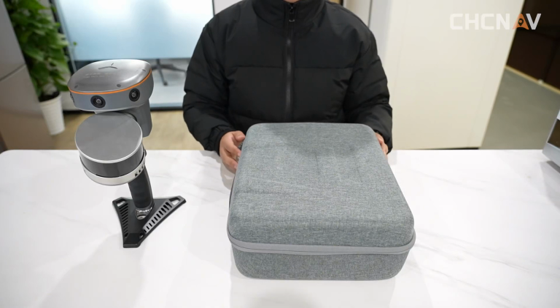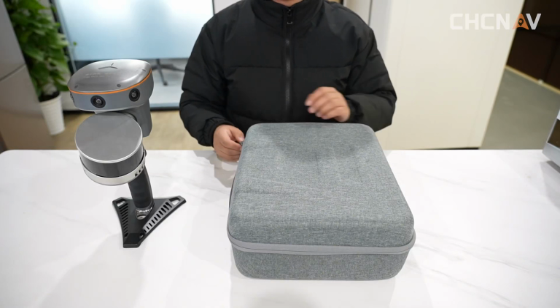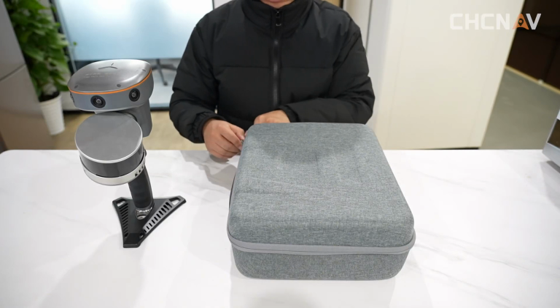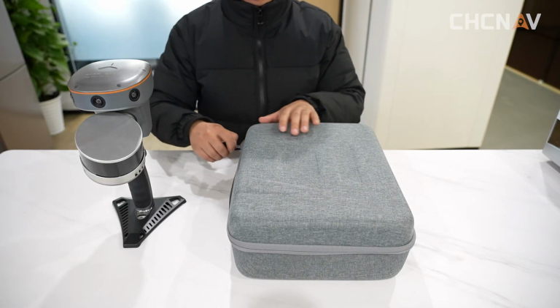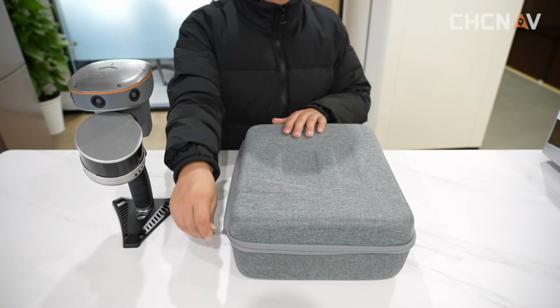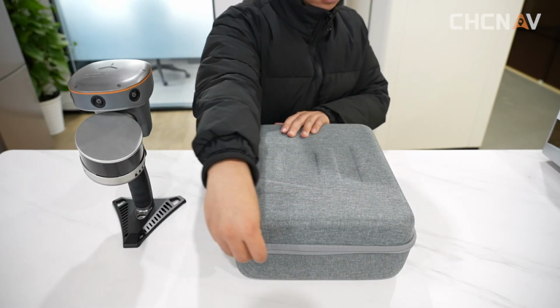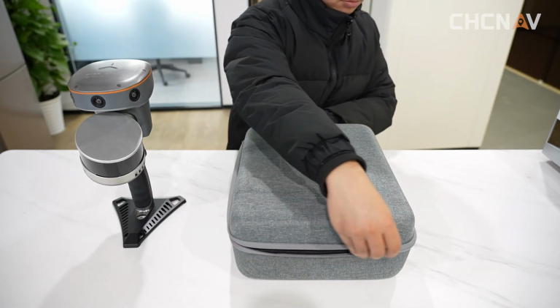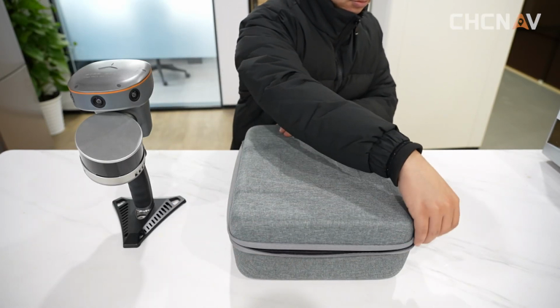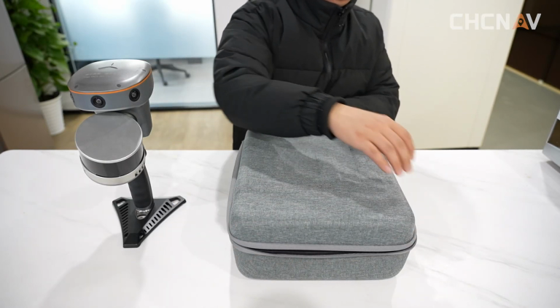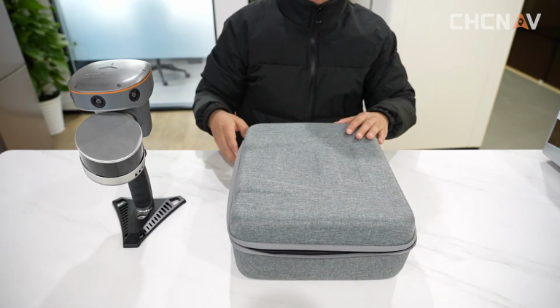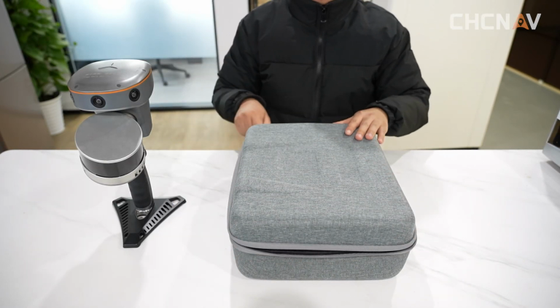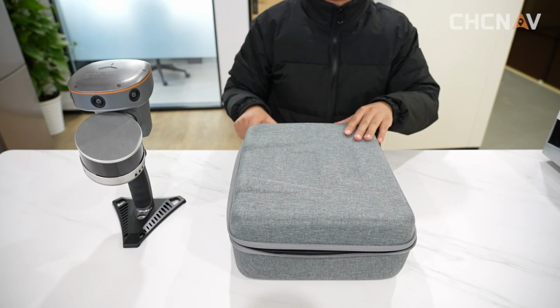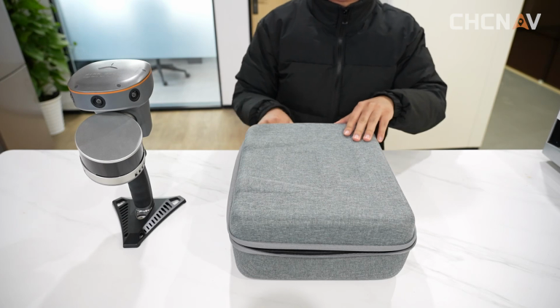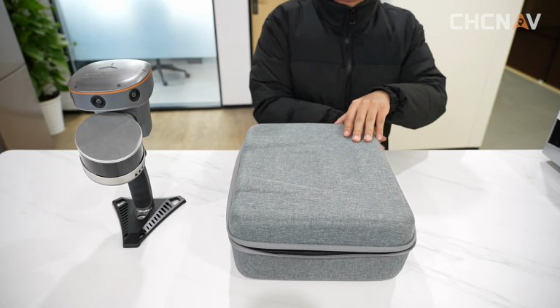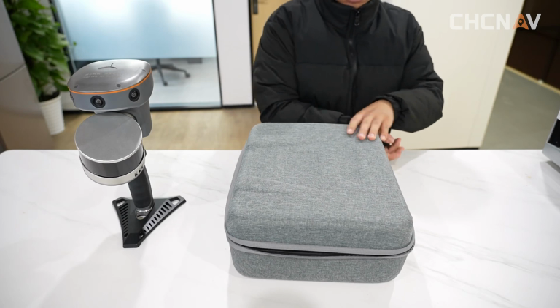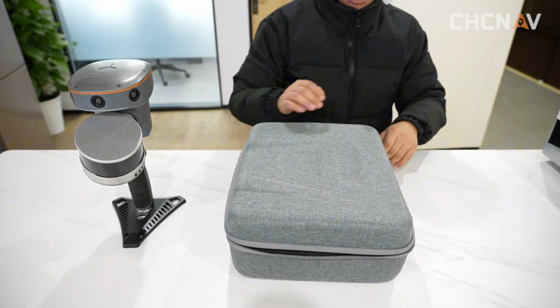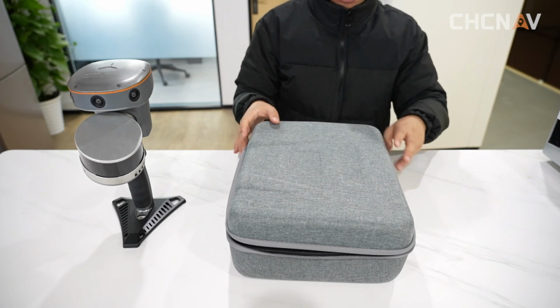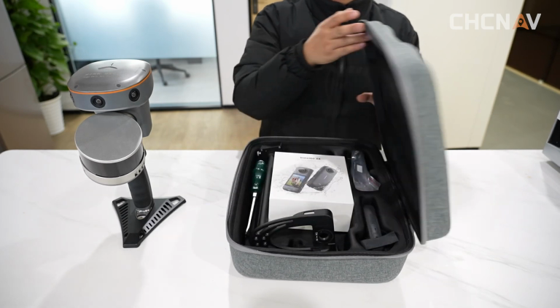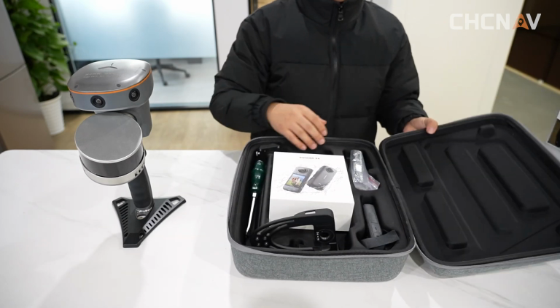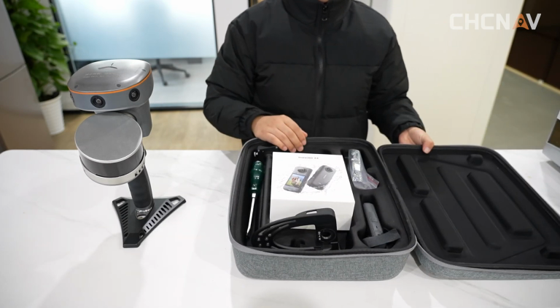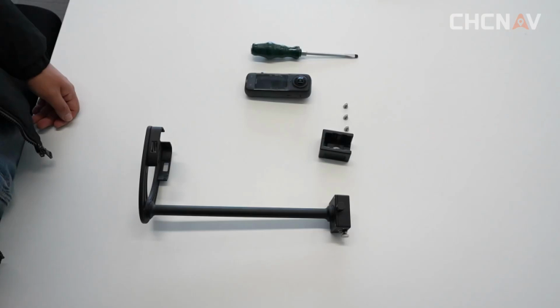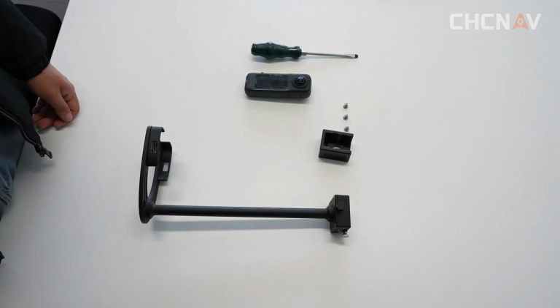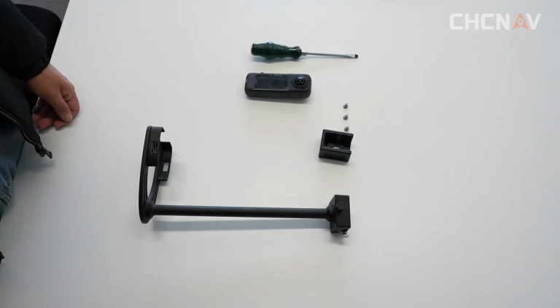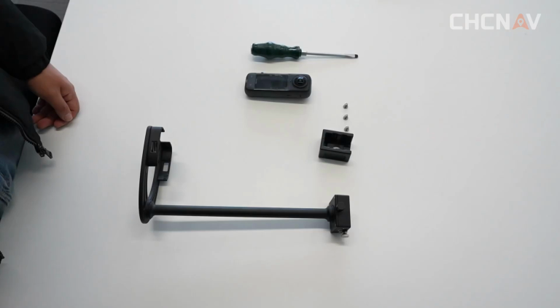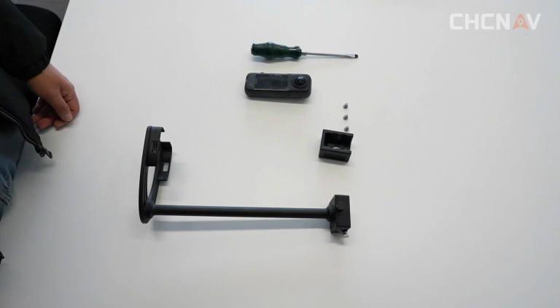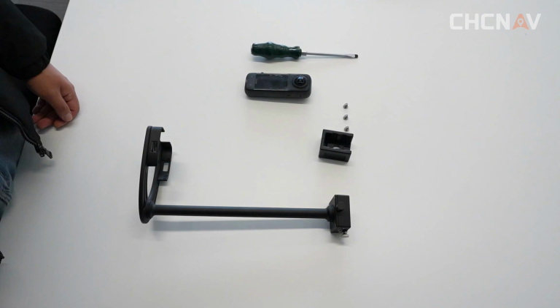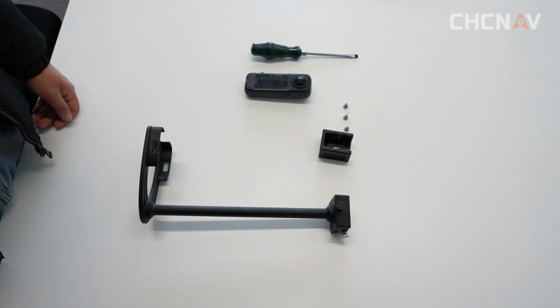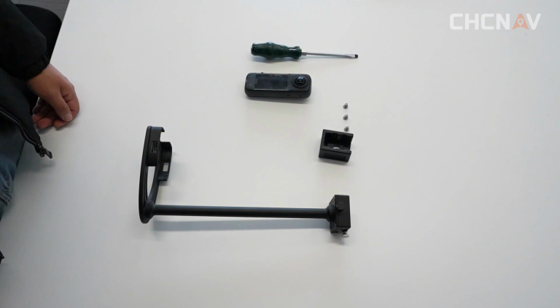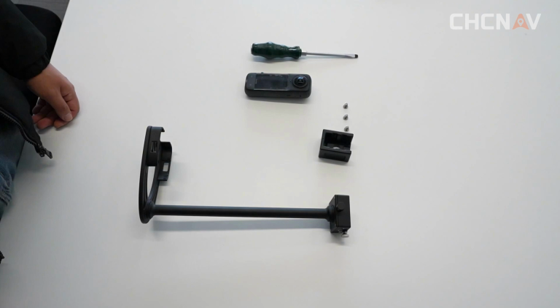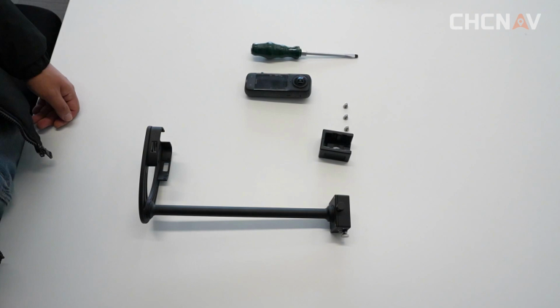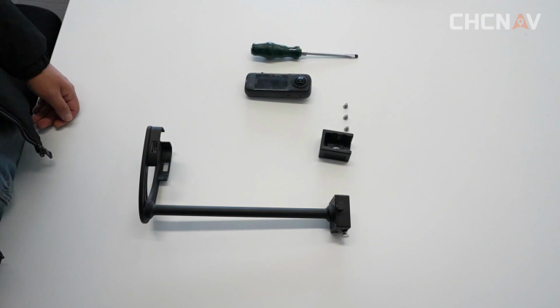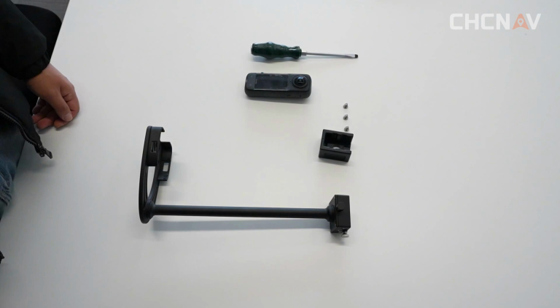Let's take out the panoramic camera. There are a bracket of camera, auxiliary tooling, screws, panoramic camera, and screwdriver.